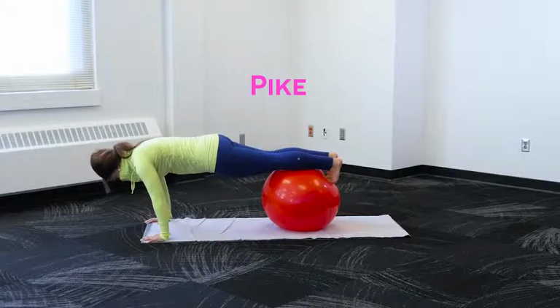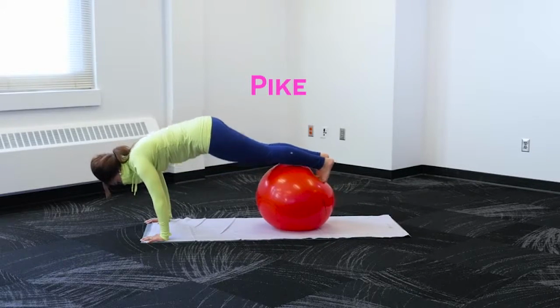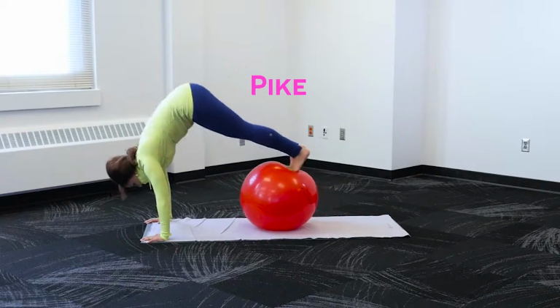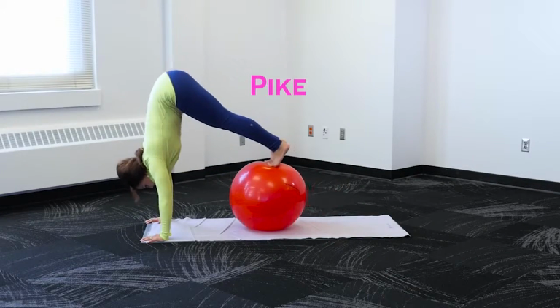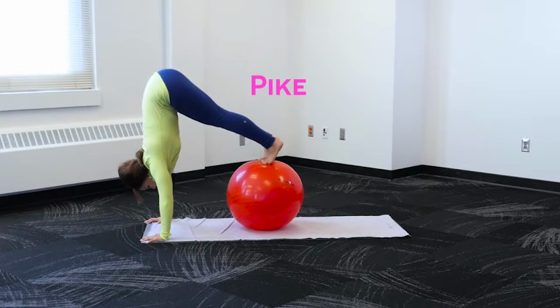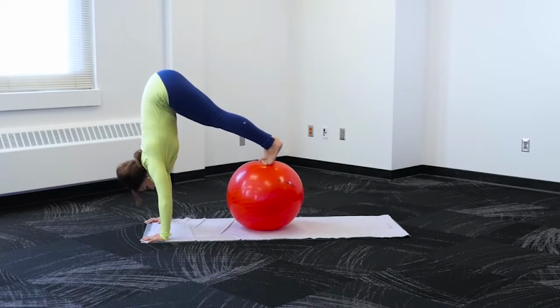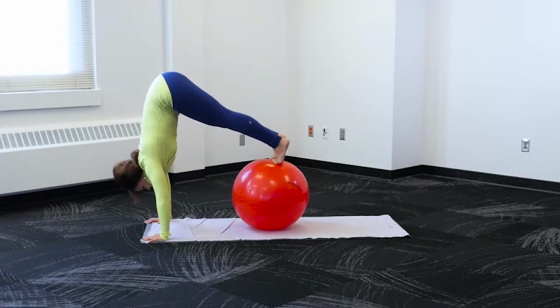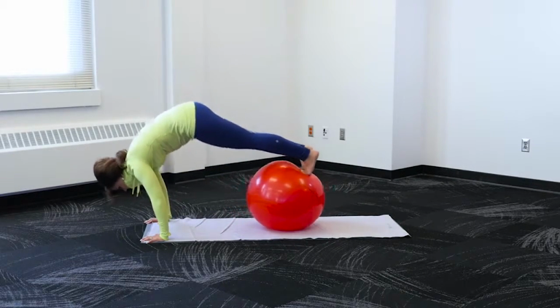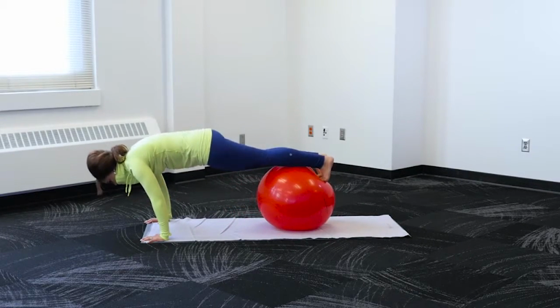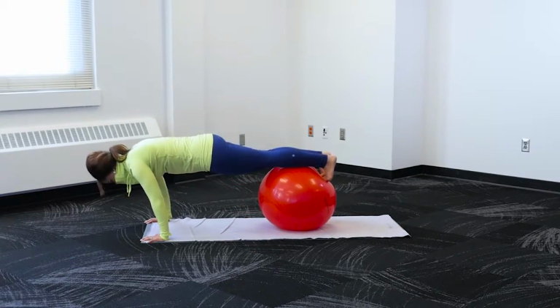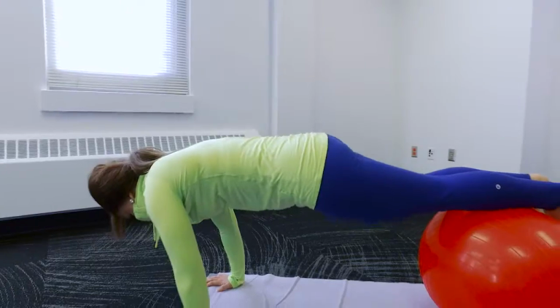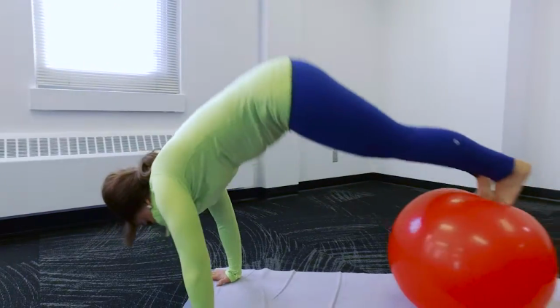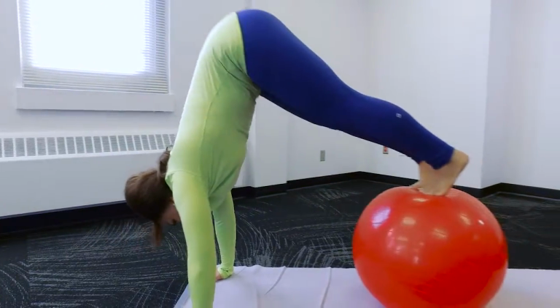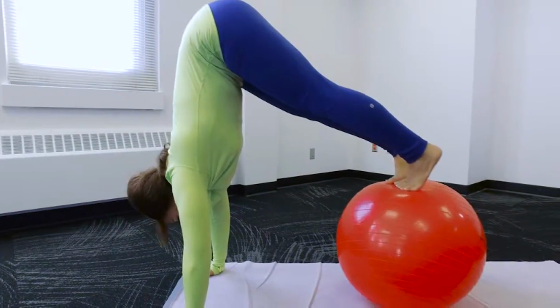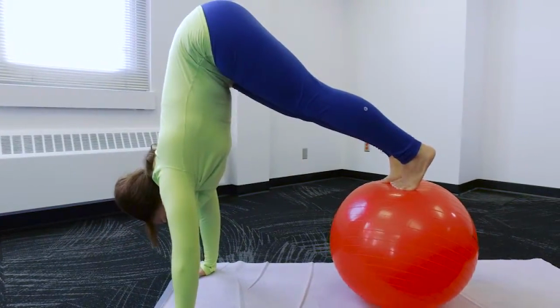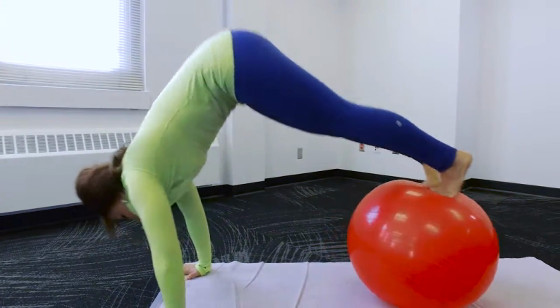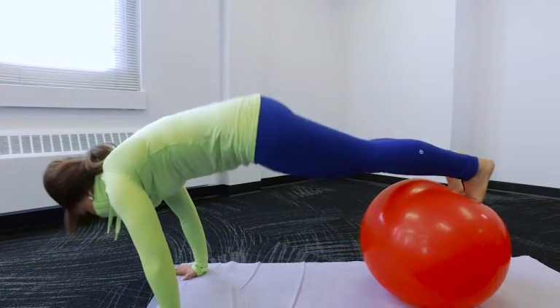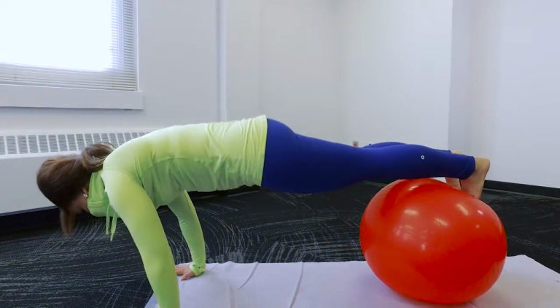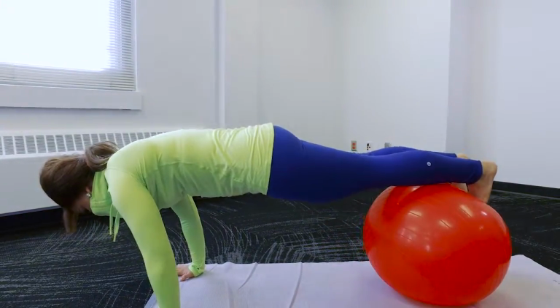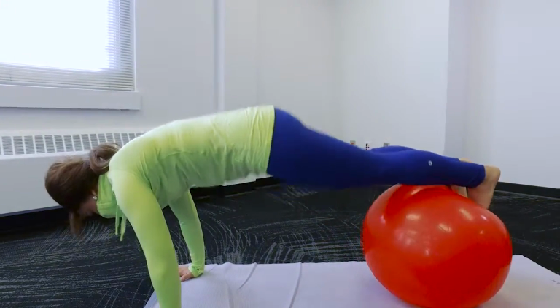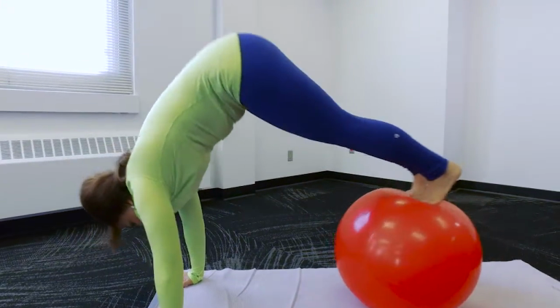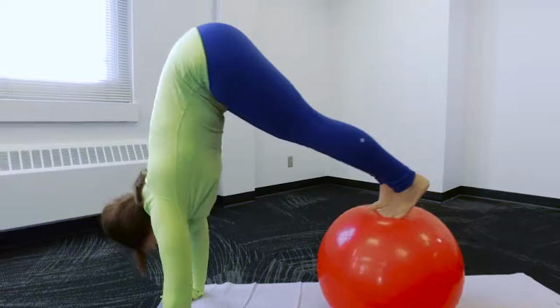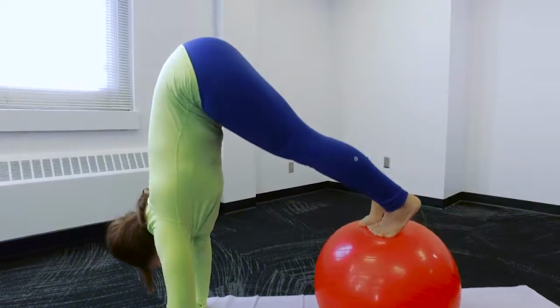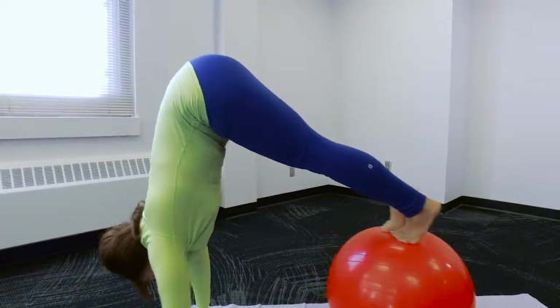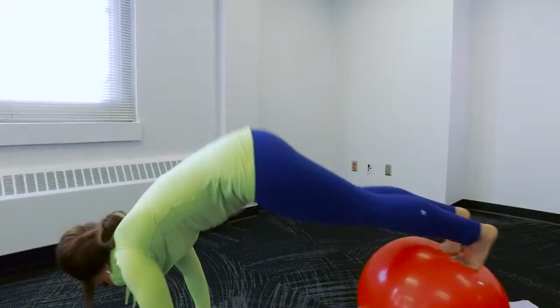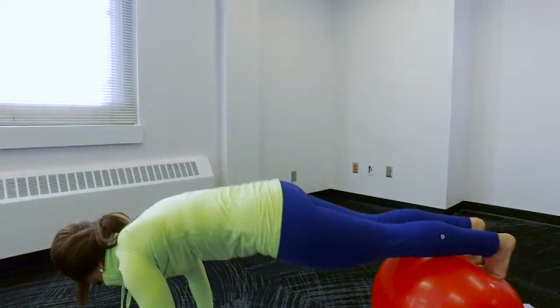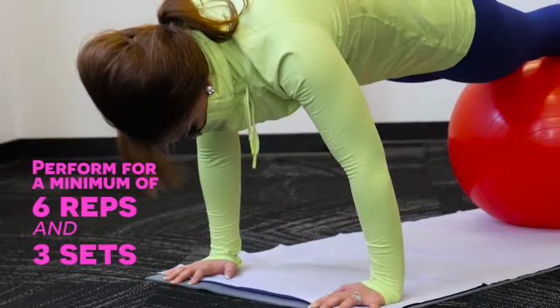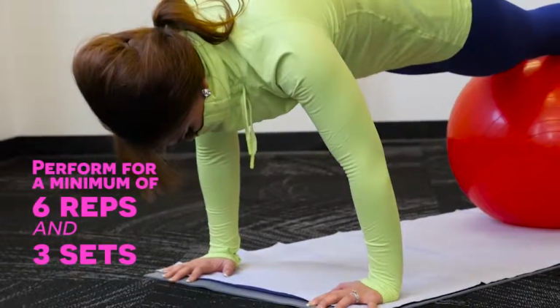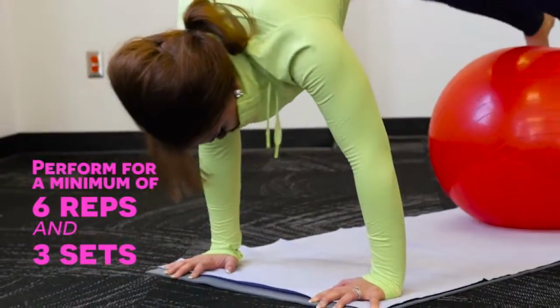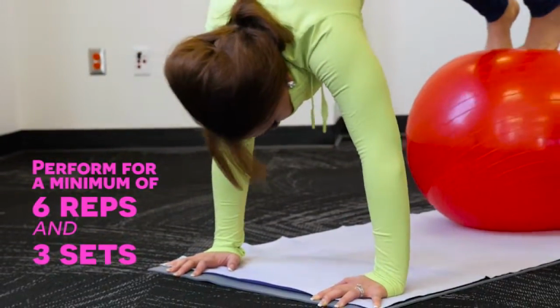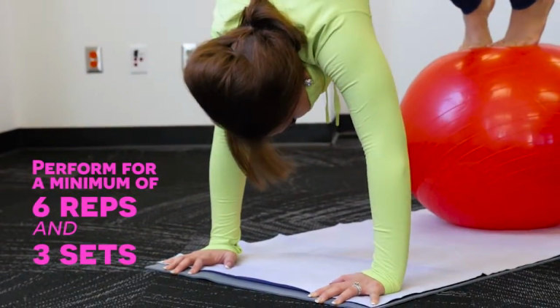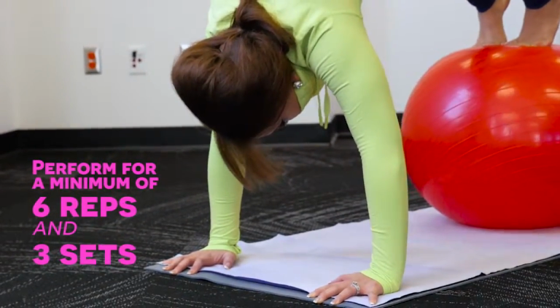For pike, once in tabletop position, lock your knees and then slowly position your arms perpendicular to your head and shoulders. Your body should look similar to an upside down V or a pike. This is a difficult move and may take time to learn.